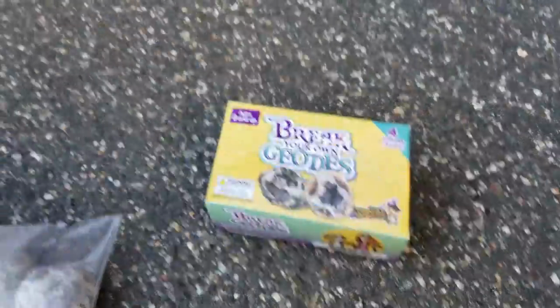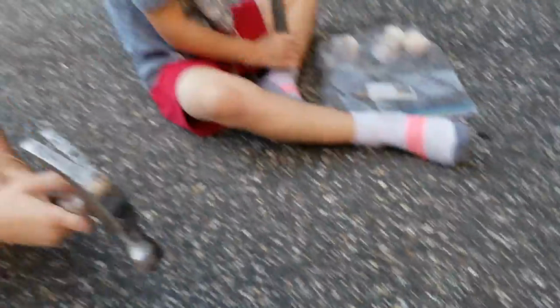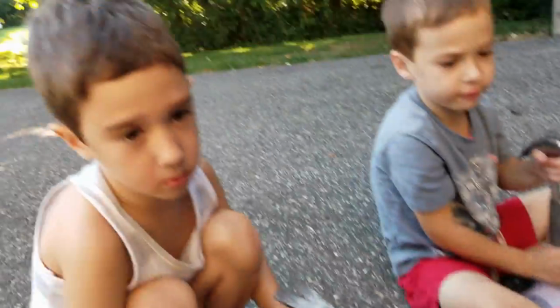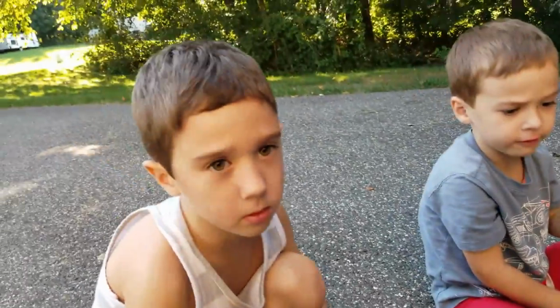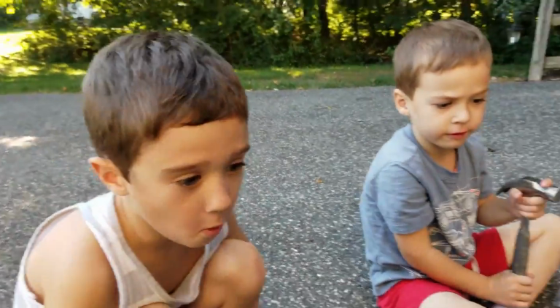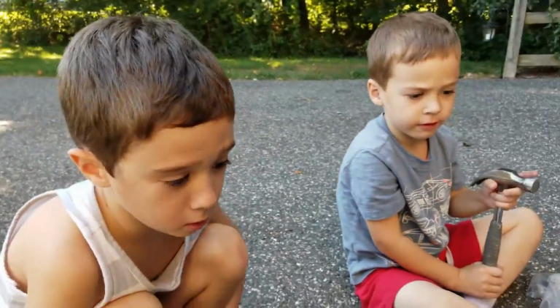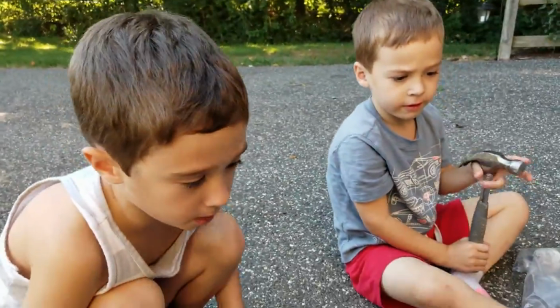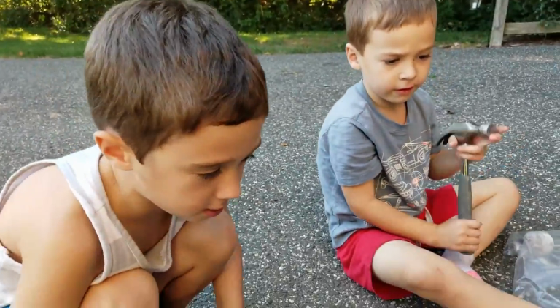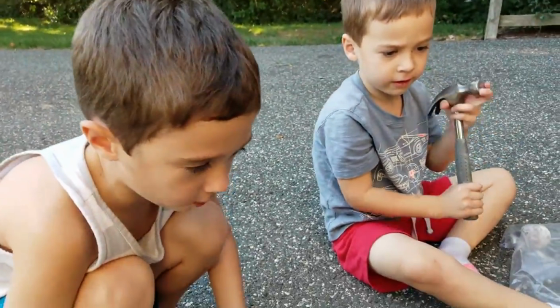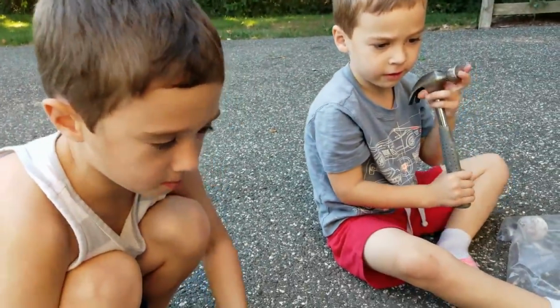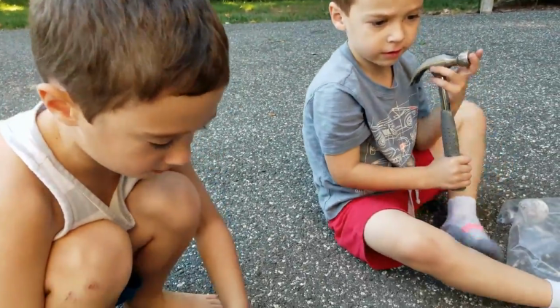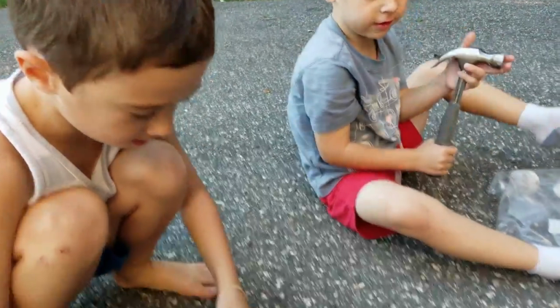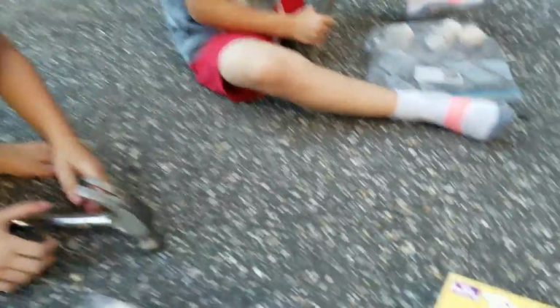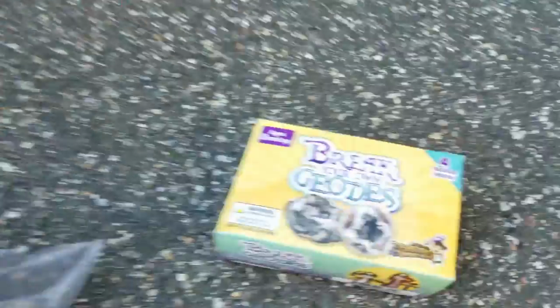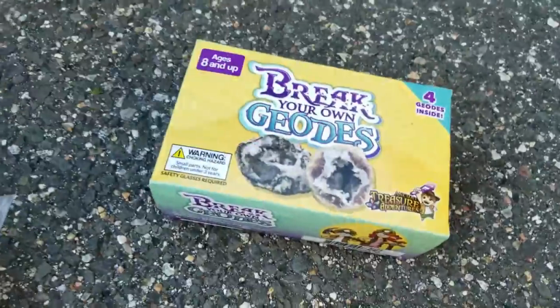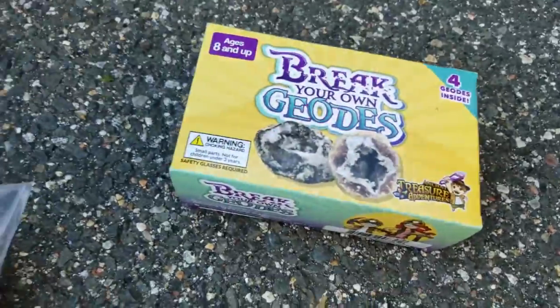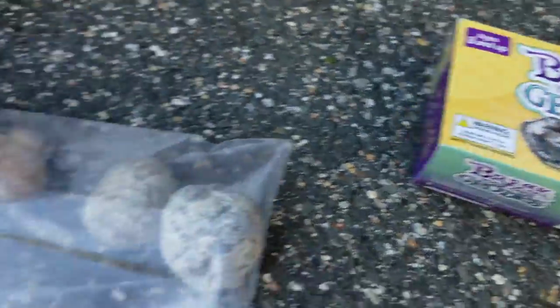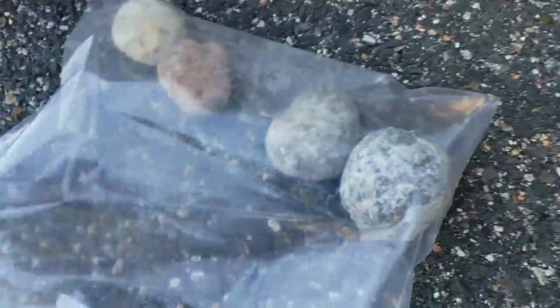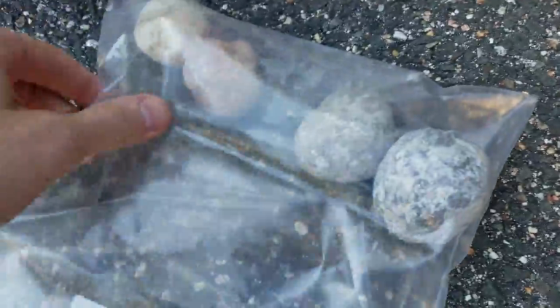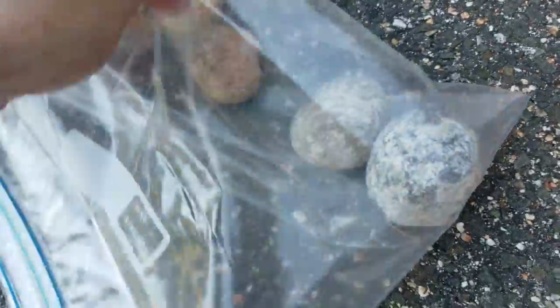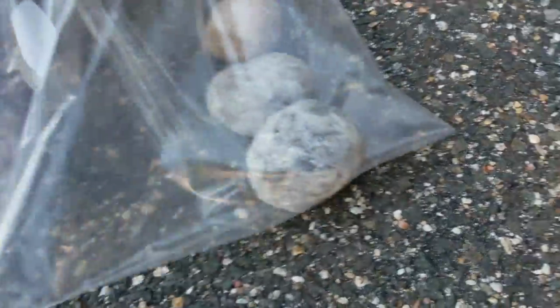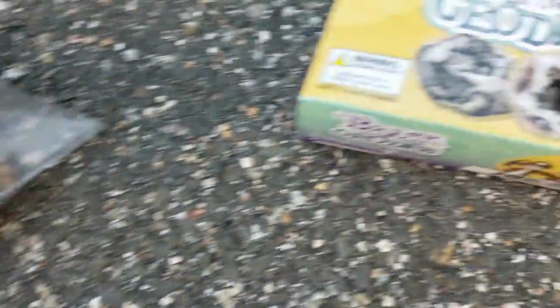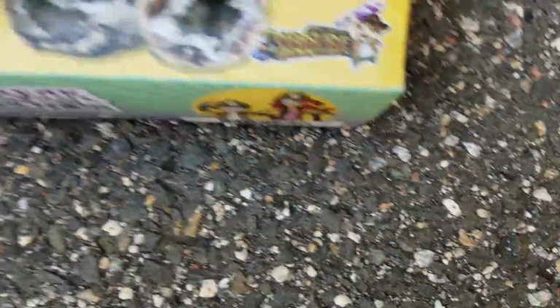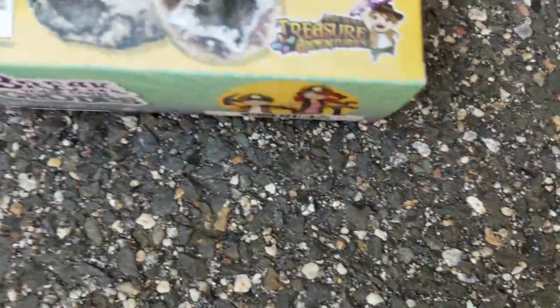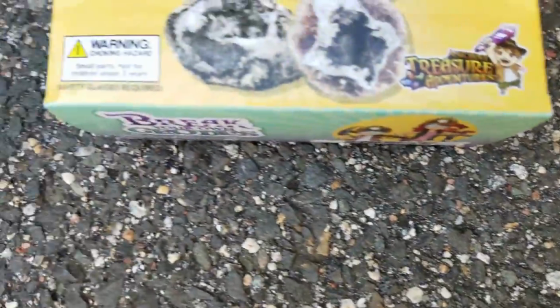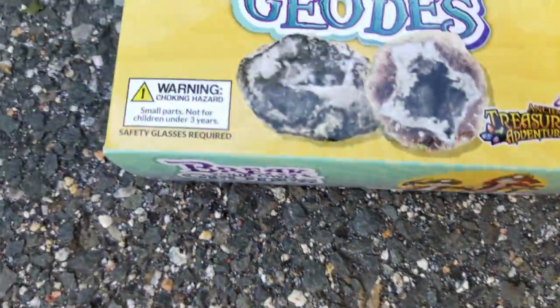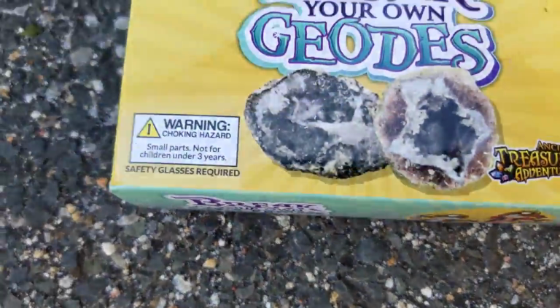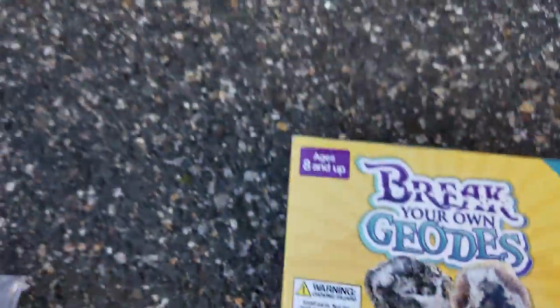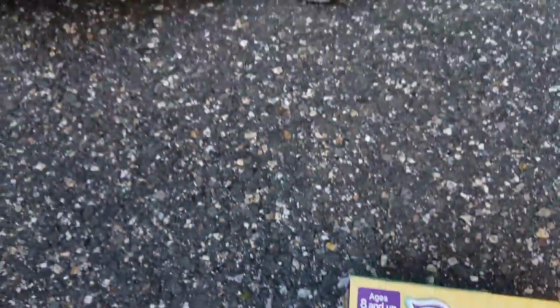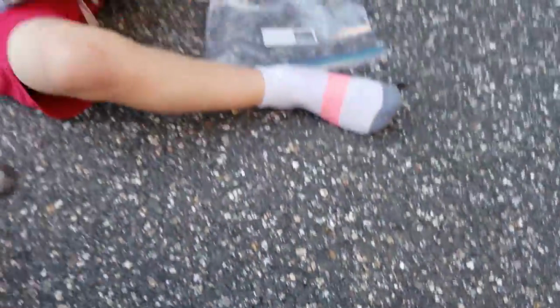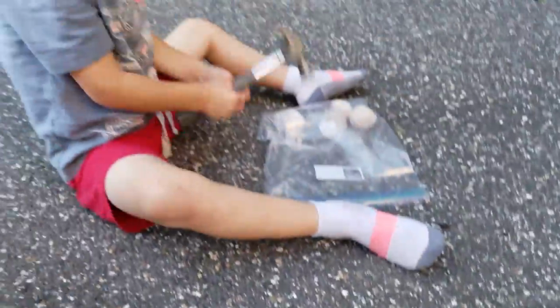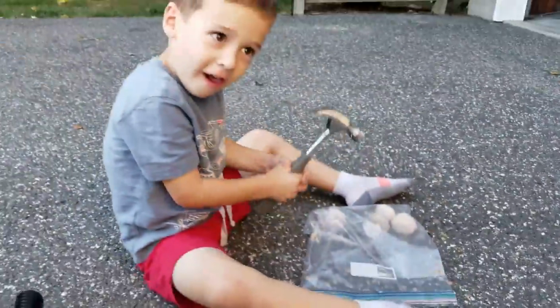What are we doing, guys? We're doing geodes. Geodes! We're breaking our own geodes. Go!